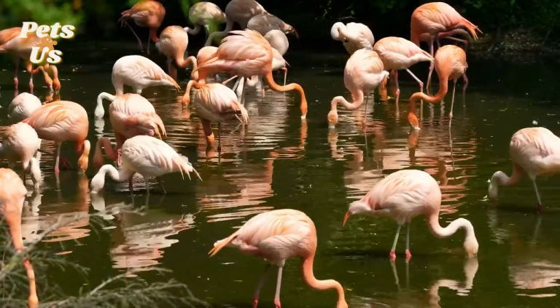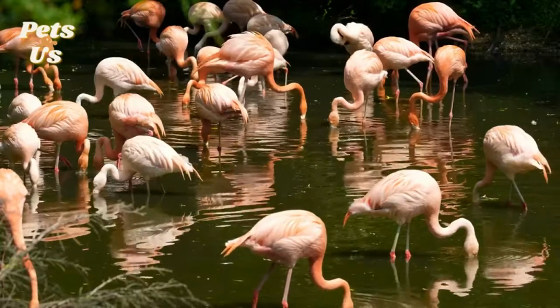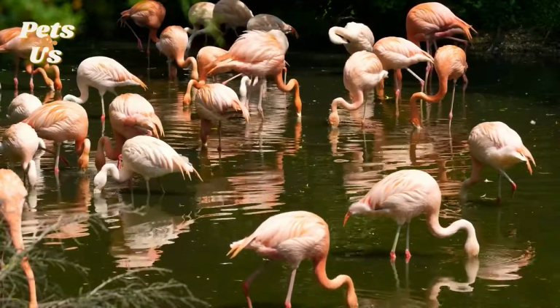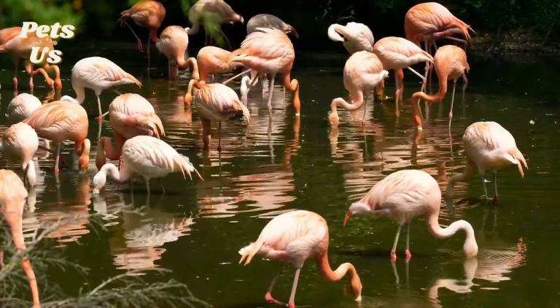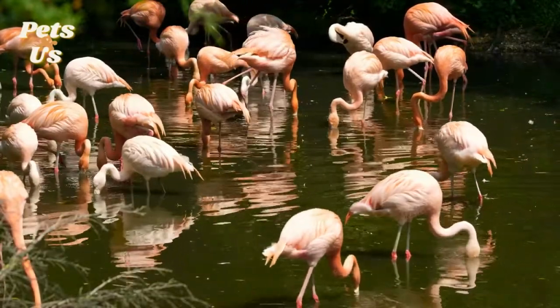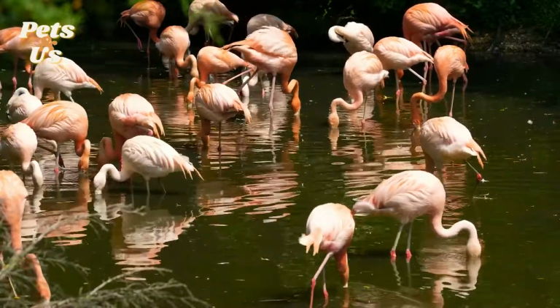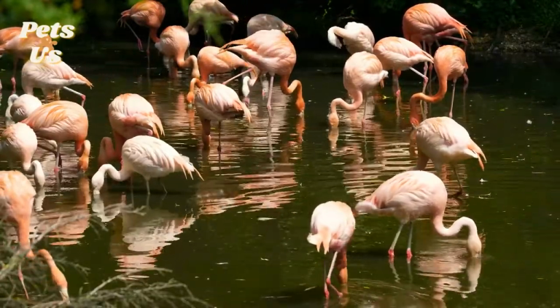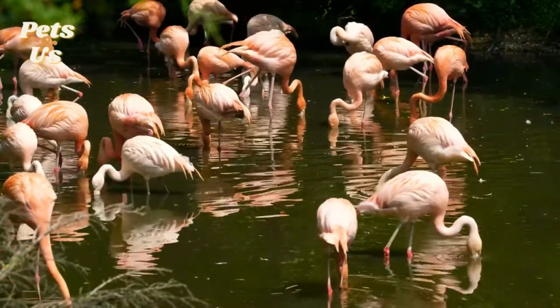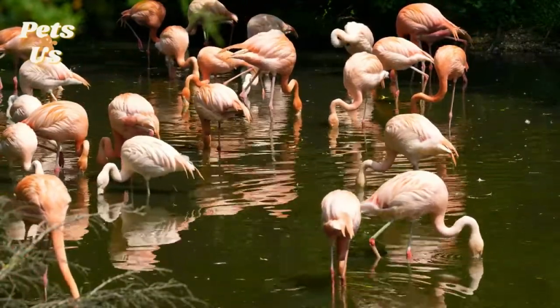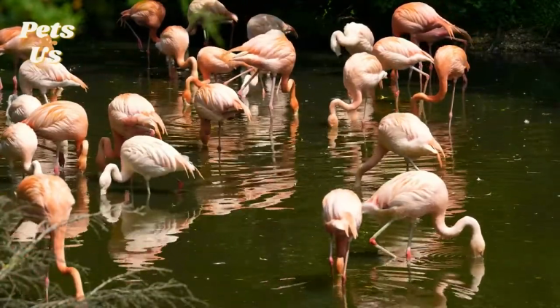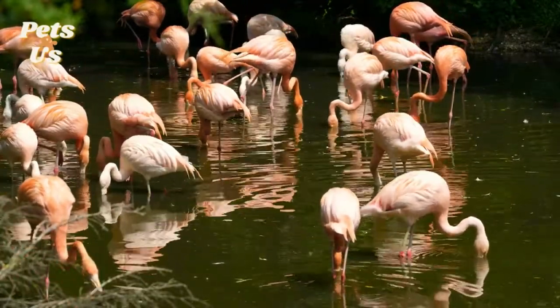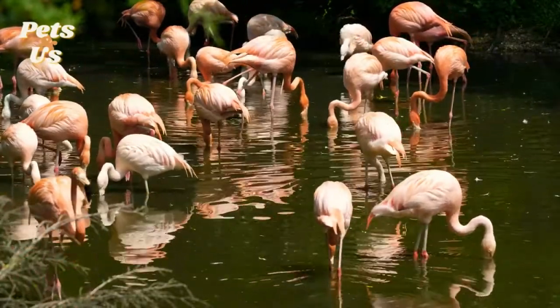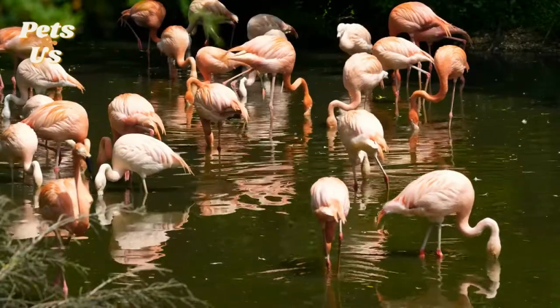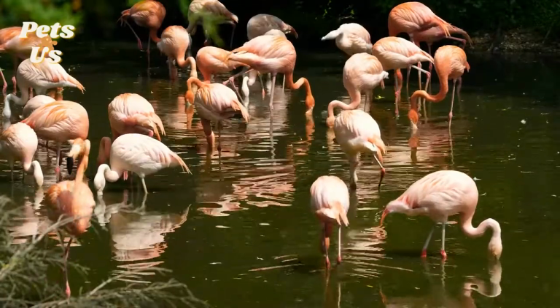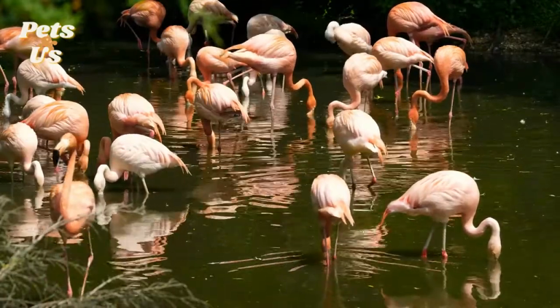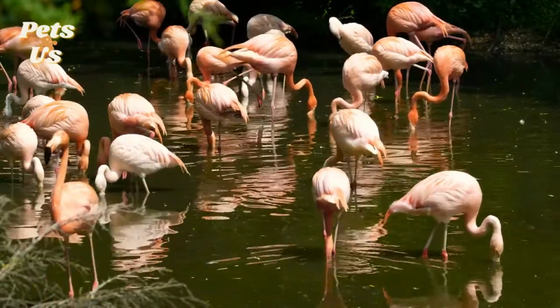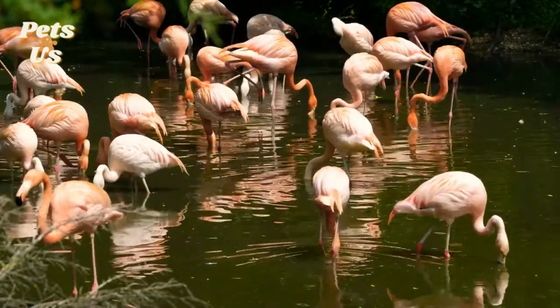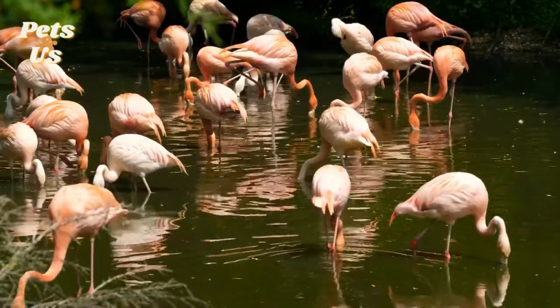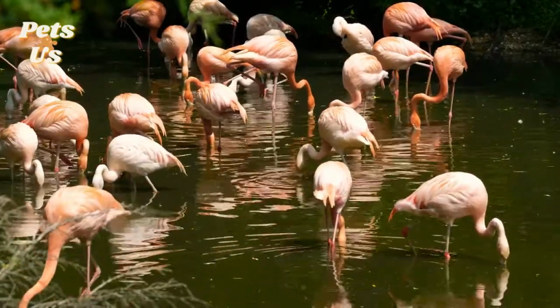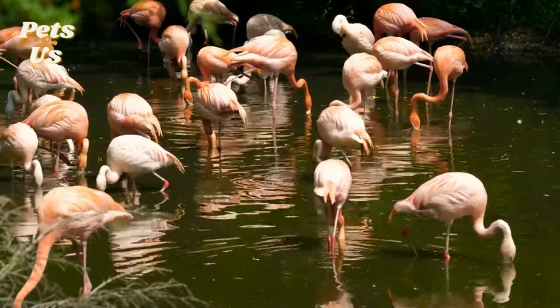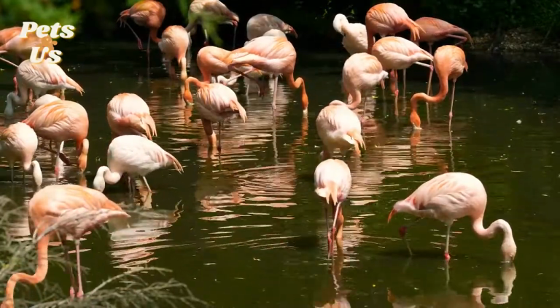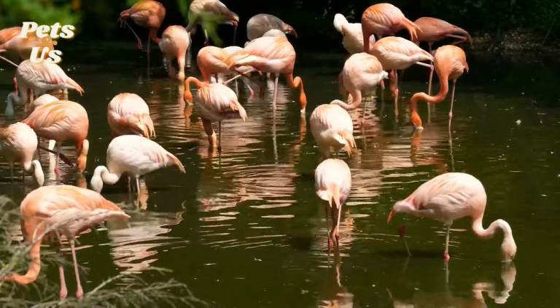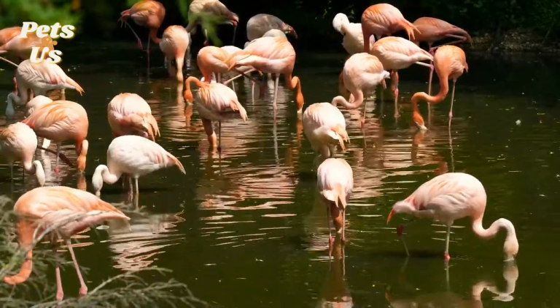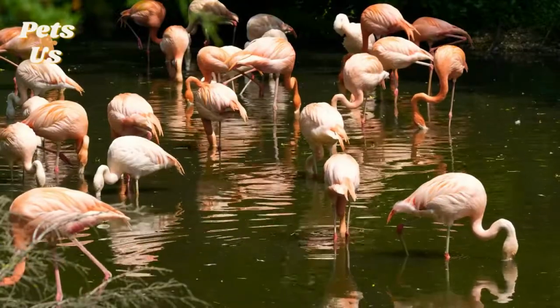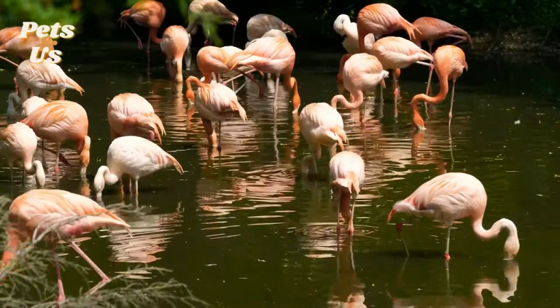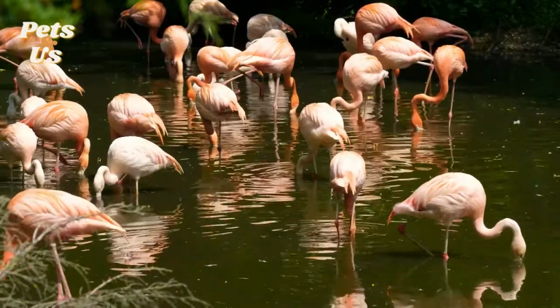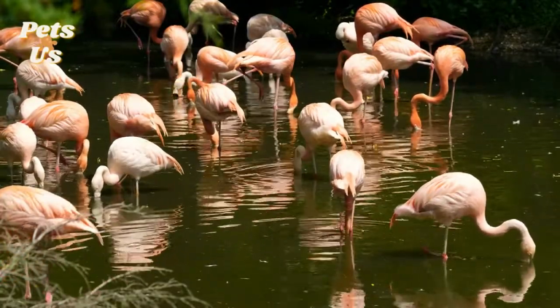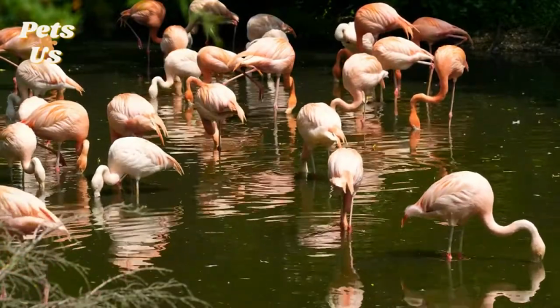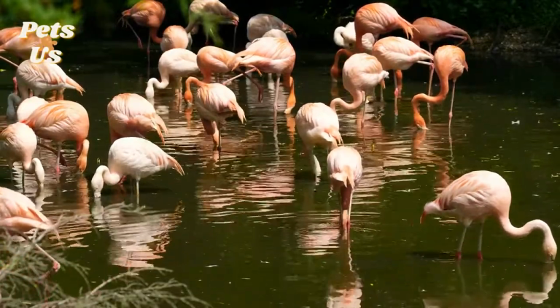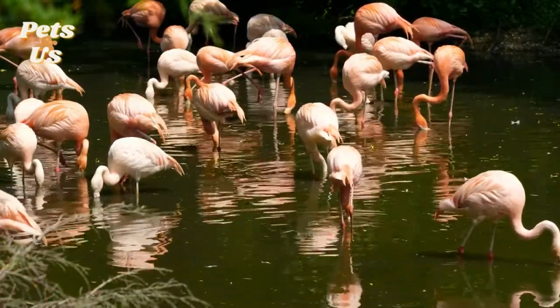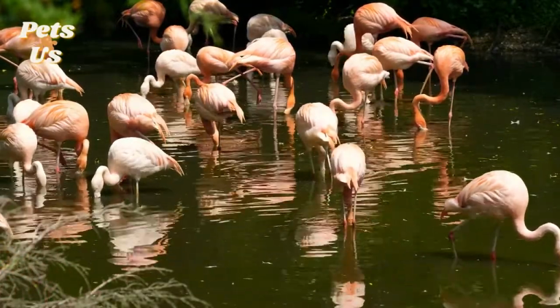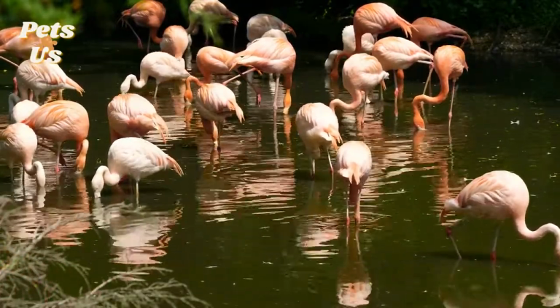After around three weeks, the chicks will integrate into the flock and will quickly learn how to find food. Flamingo chicks are born with grey or white feathers and it takes up to three years for them to fully mature and develop their pink, orange and red feathers.